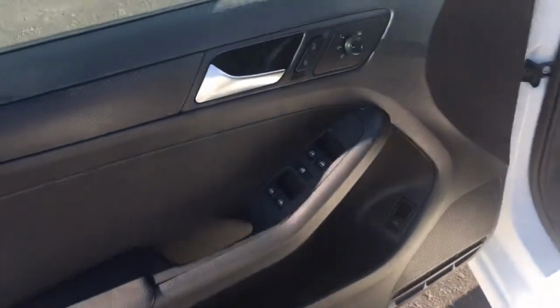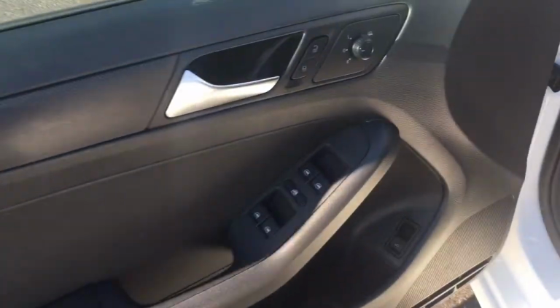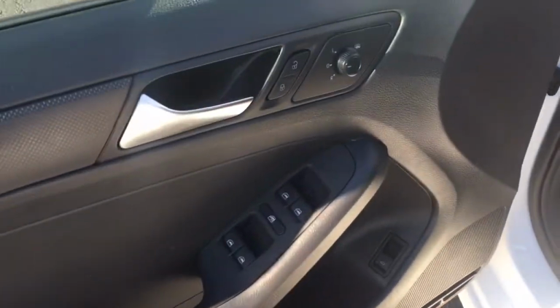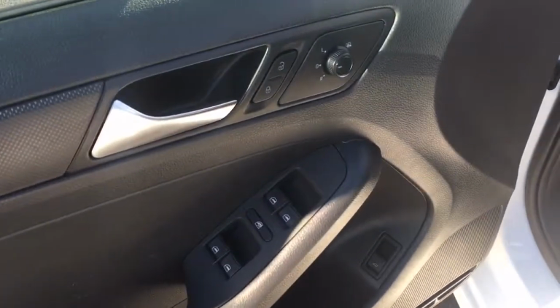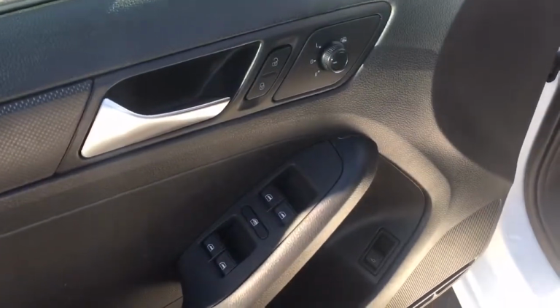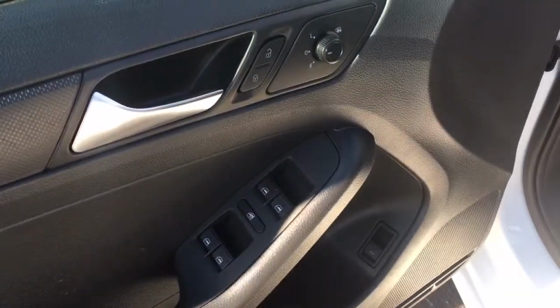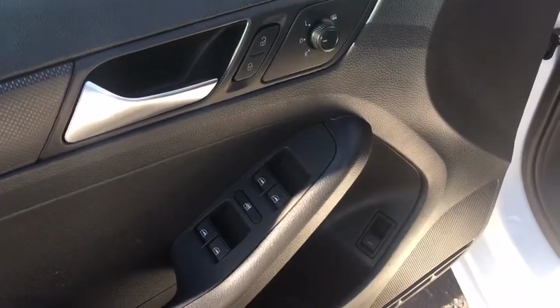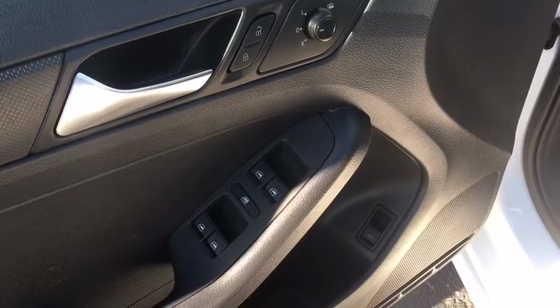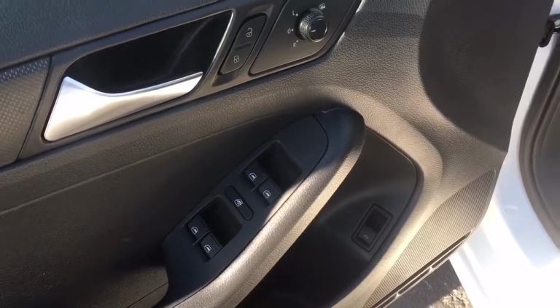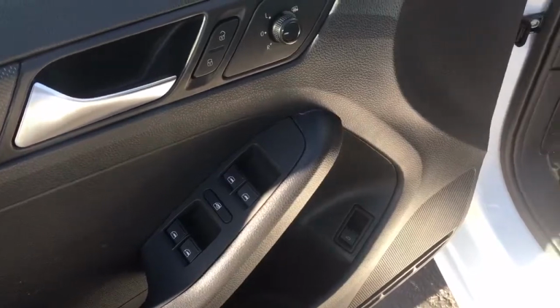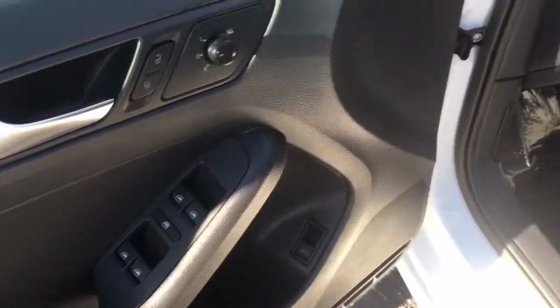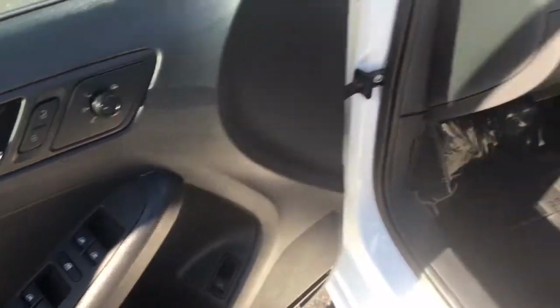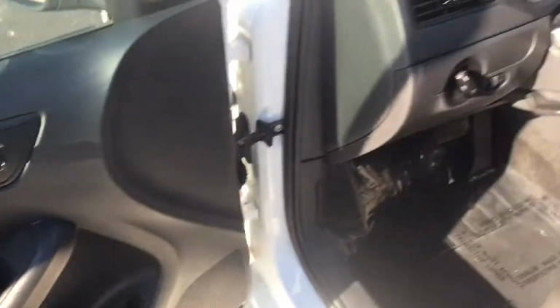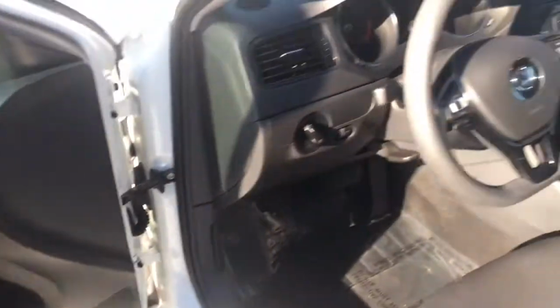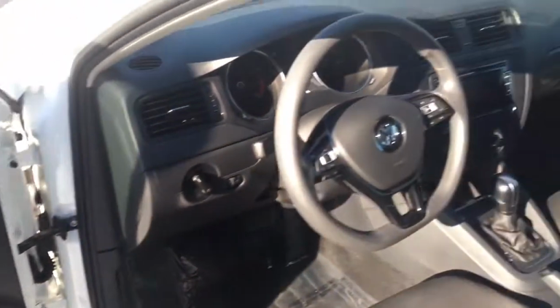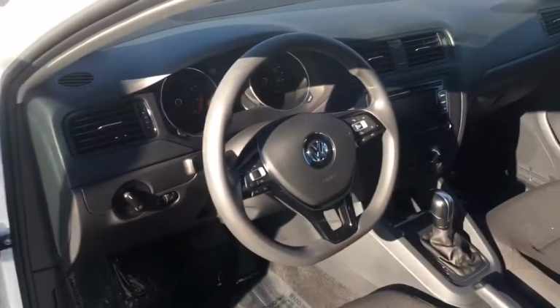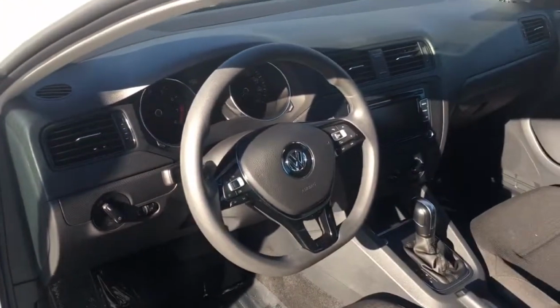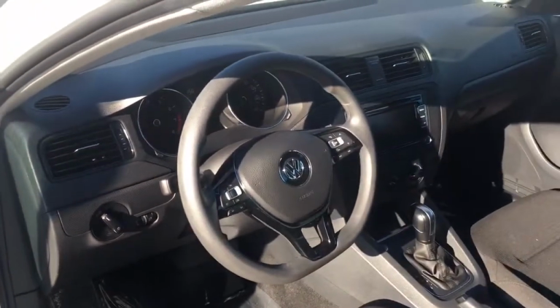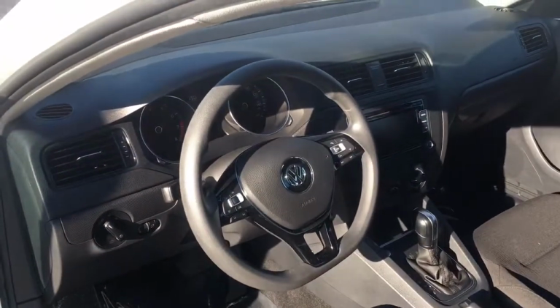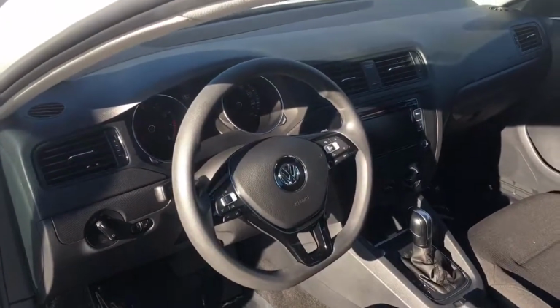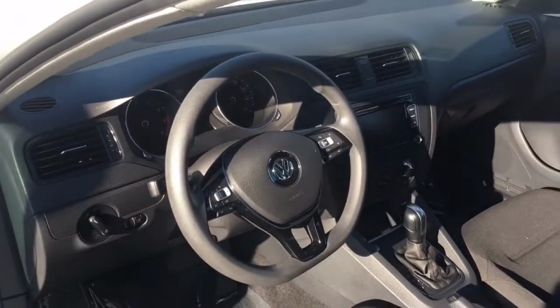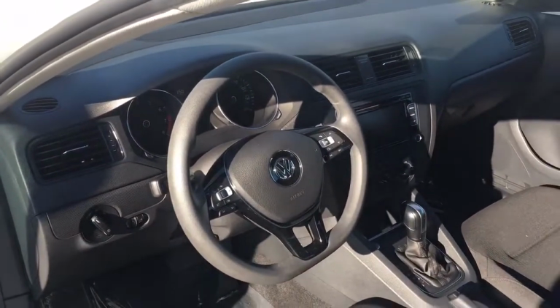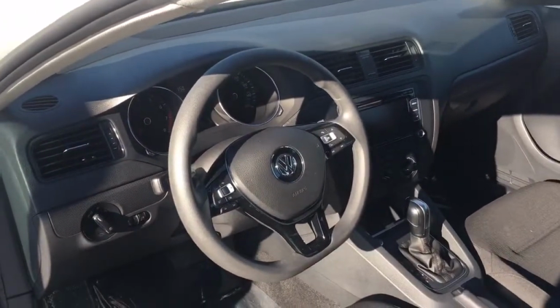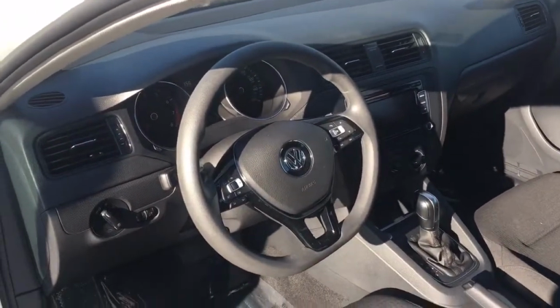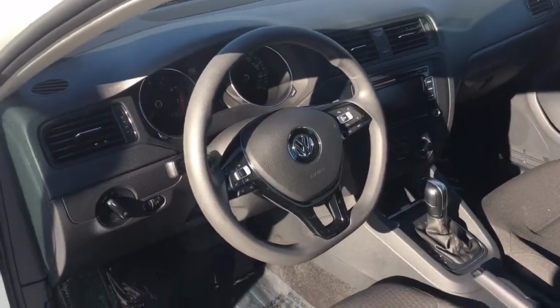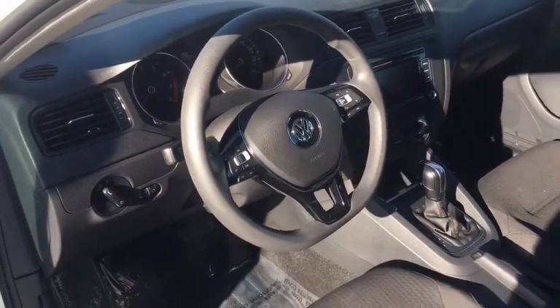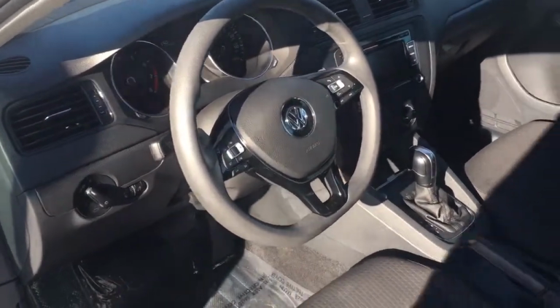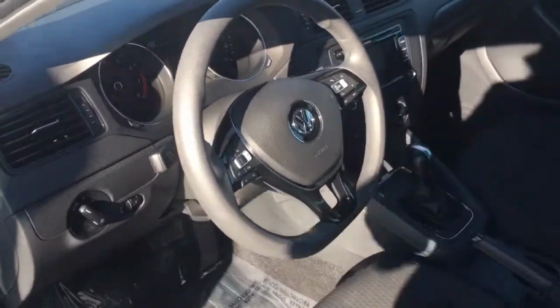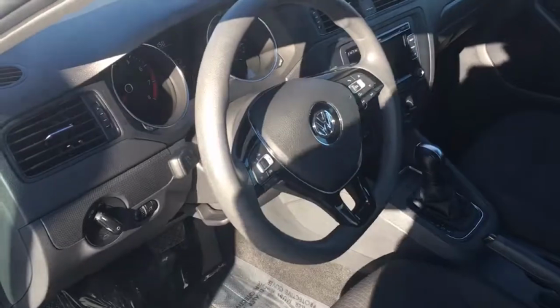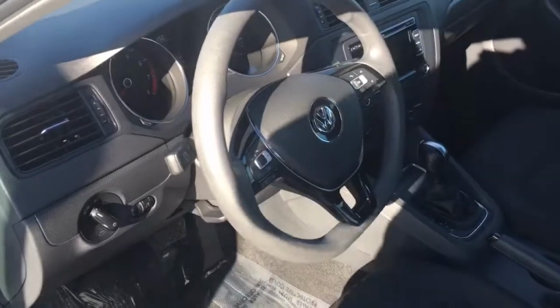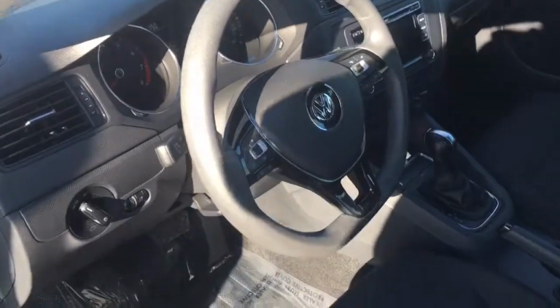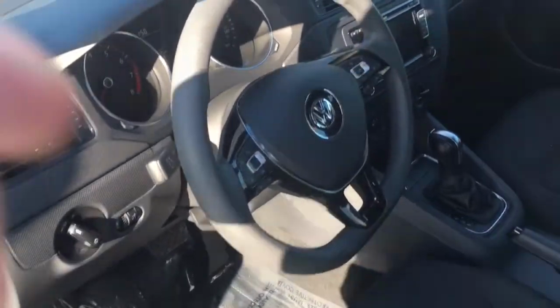Power windows, power locks, power mirrors, power trunk. There's the dash — sunlight's kind of messing things up, but you get the idea. It's just really clean.